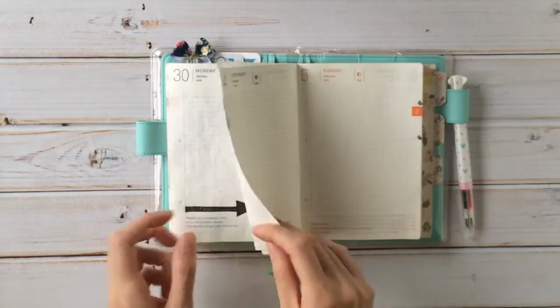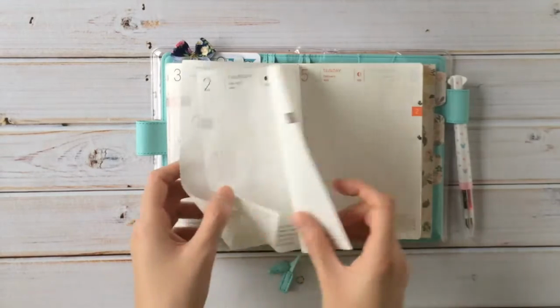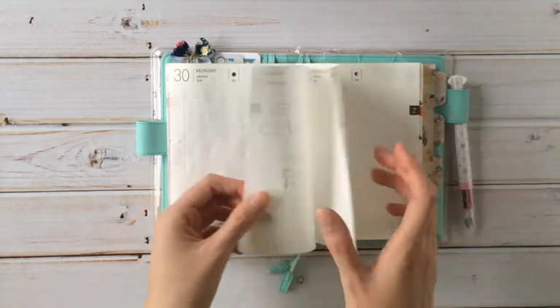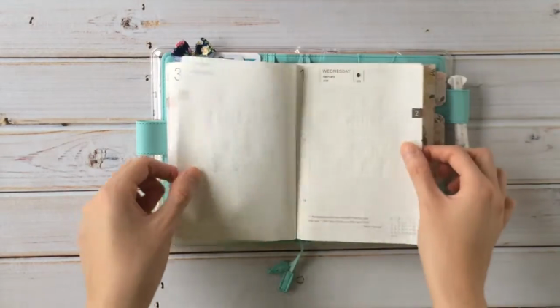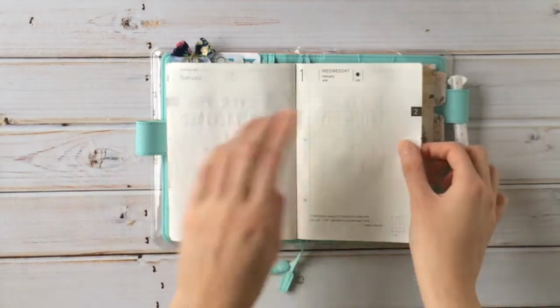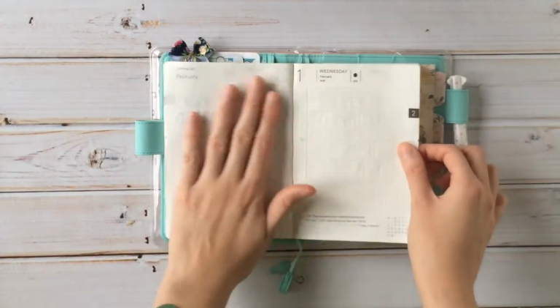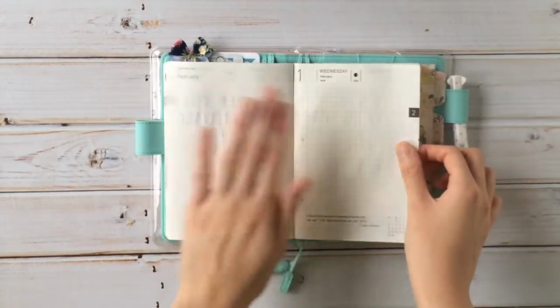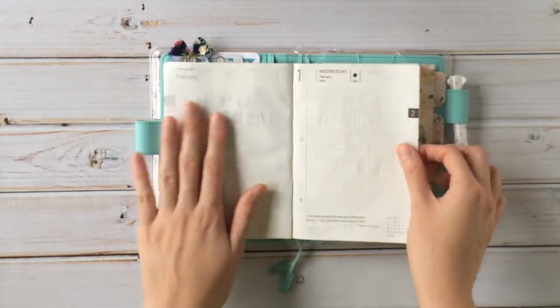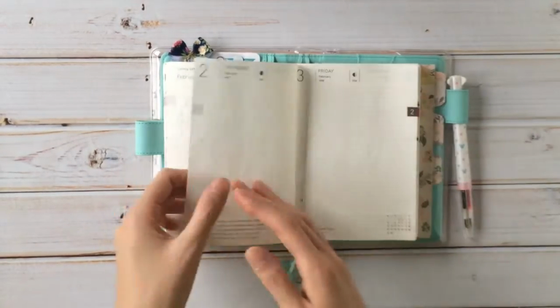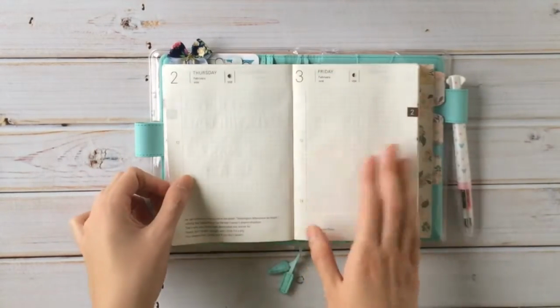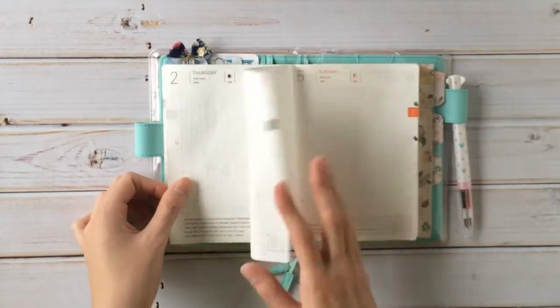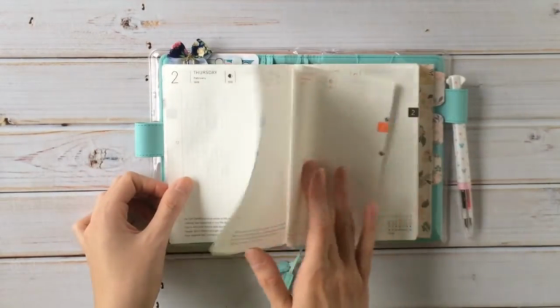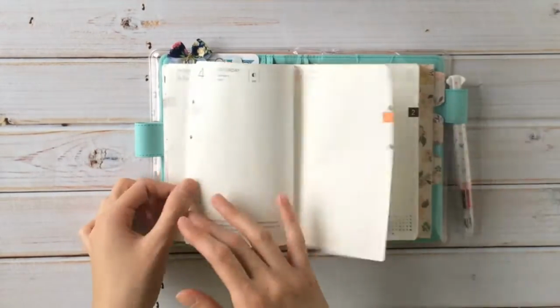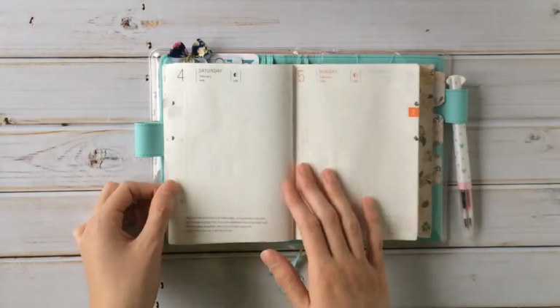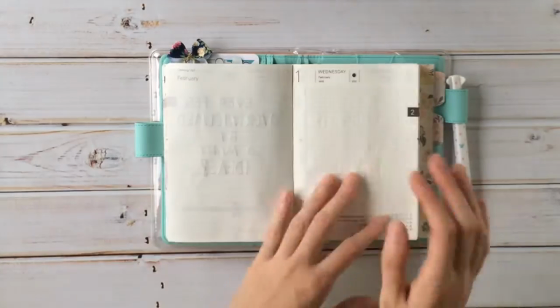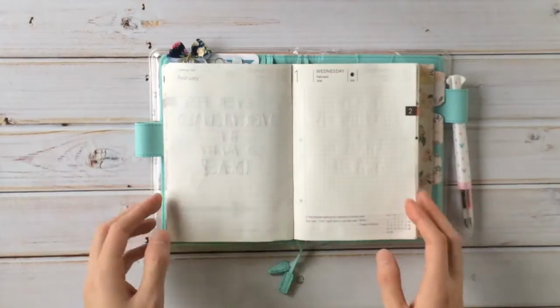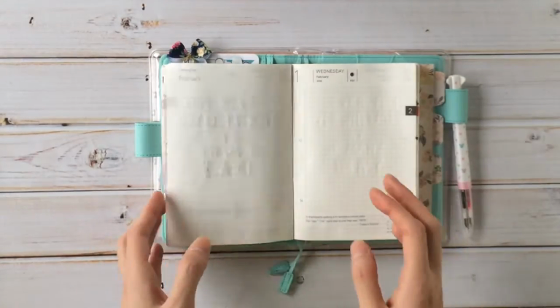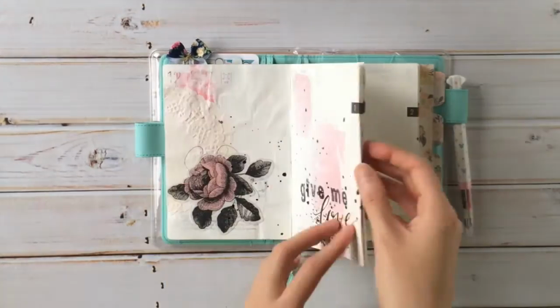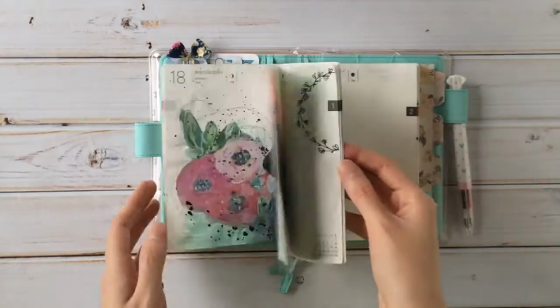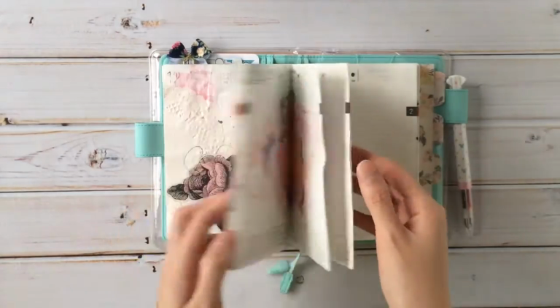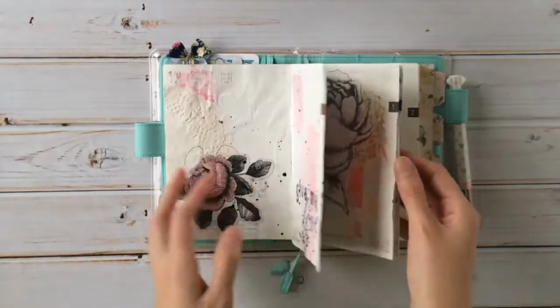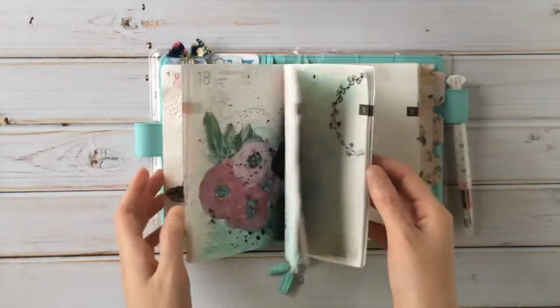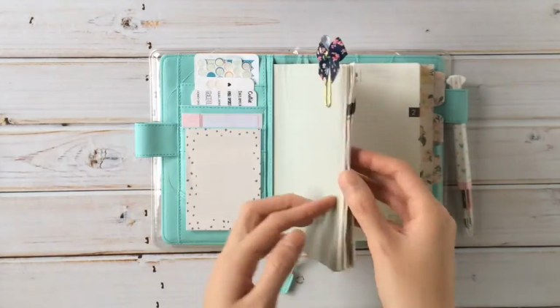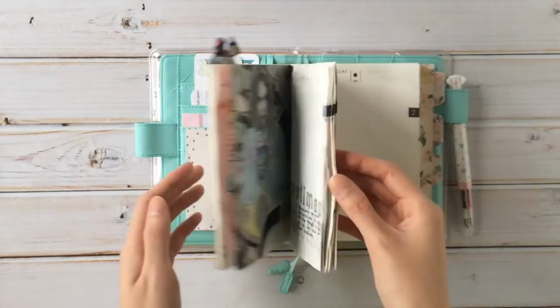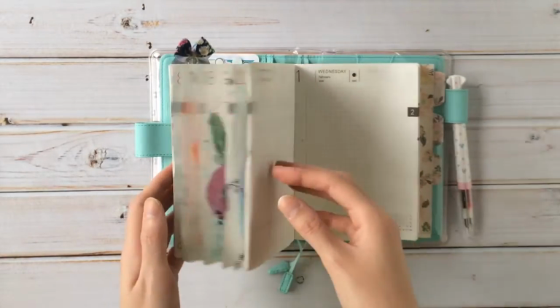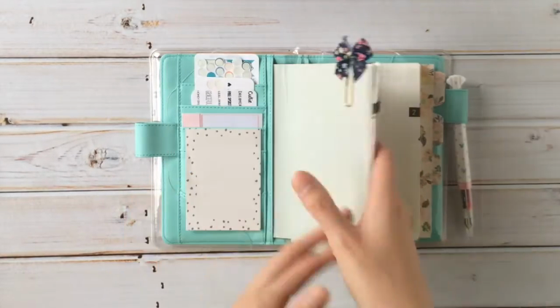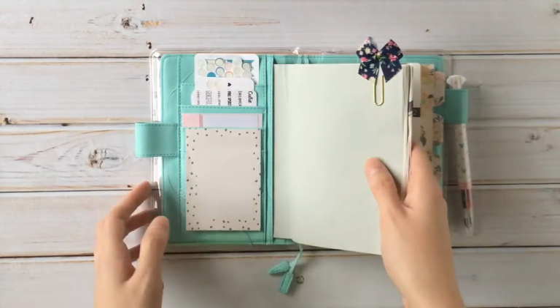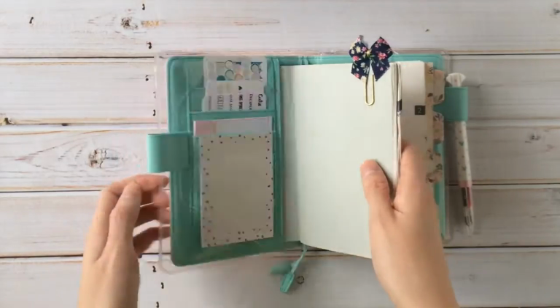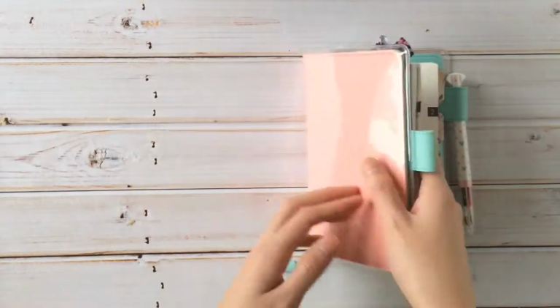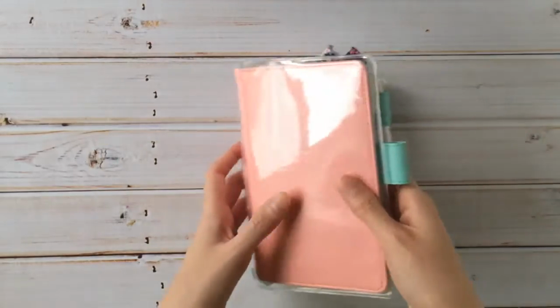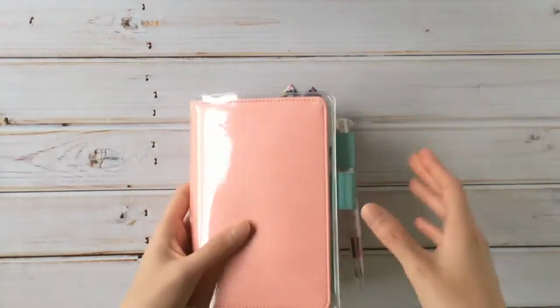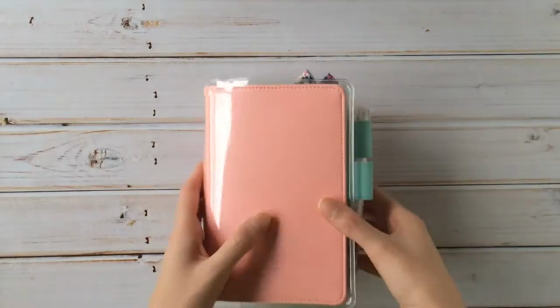So now we're in February, and I will start filling out February. I just kind of wanted to show you a little flip-through of my January pages. So far, so good.